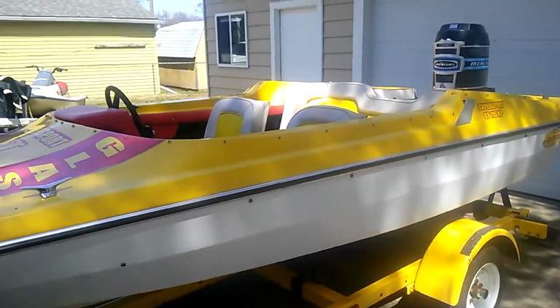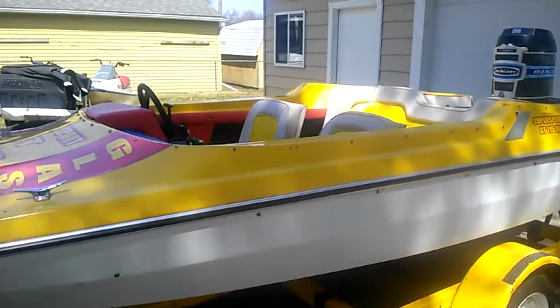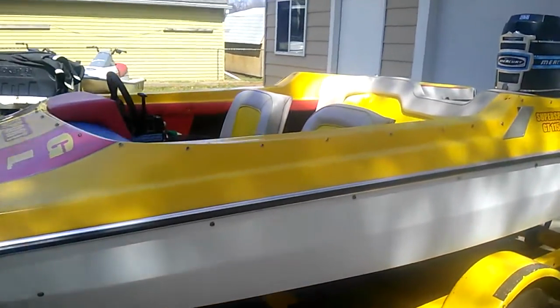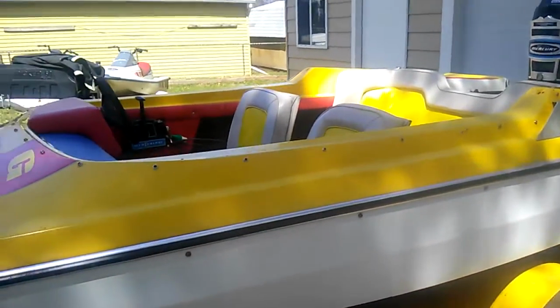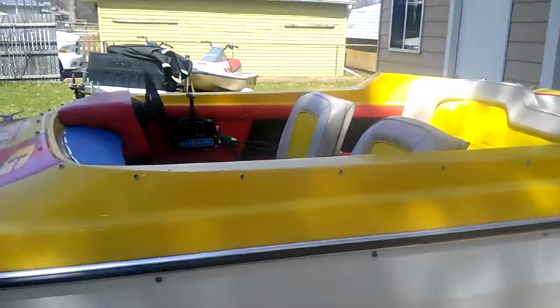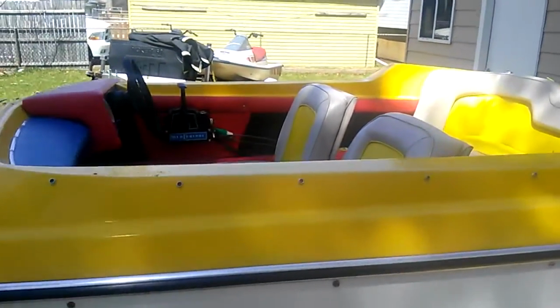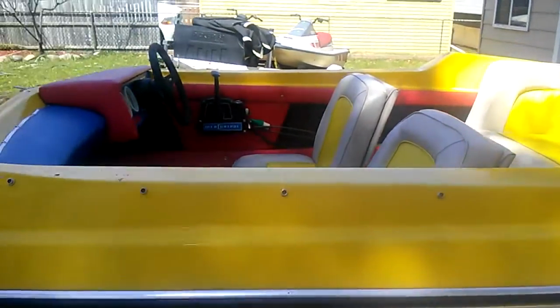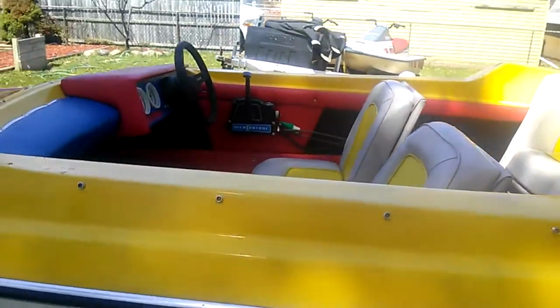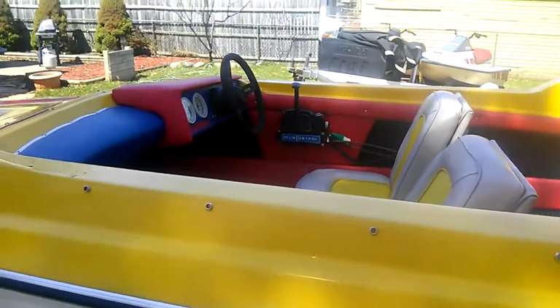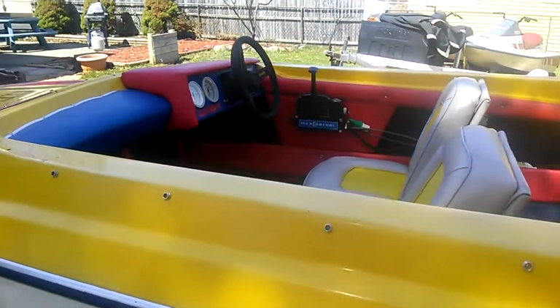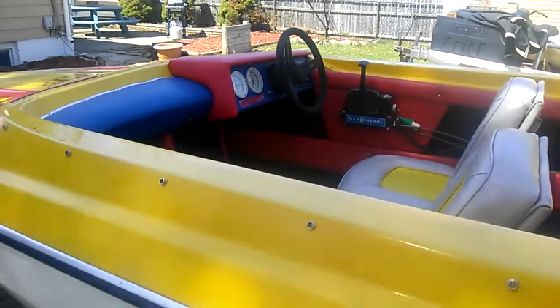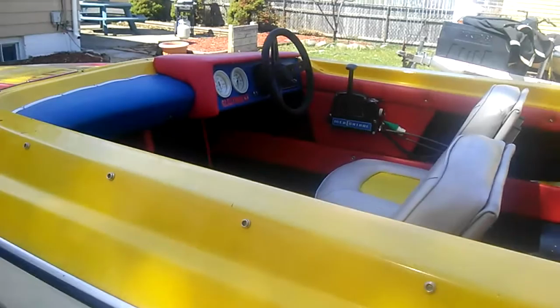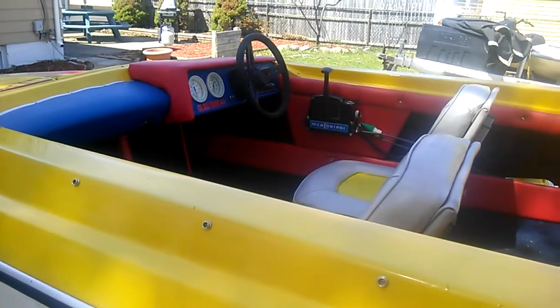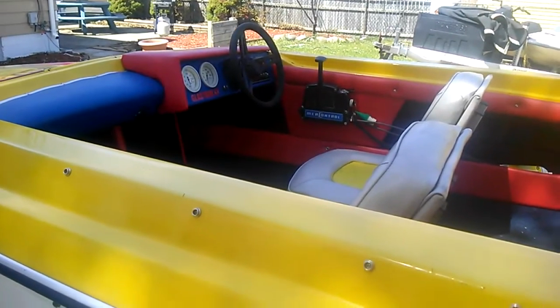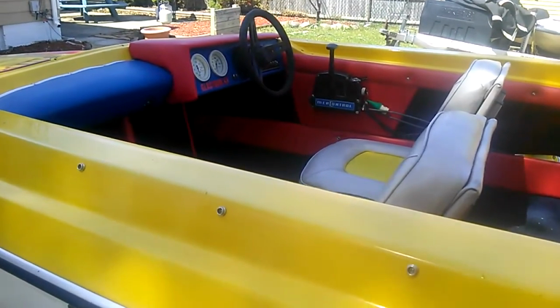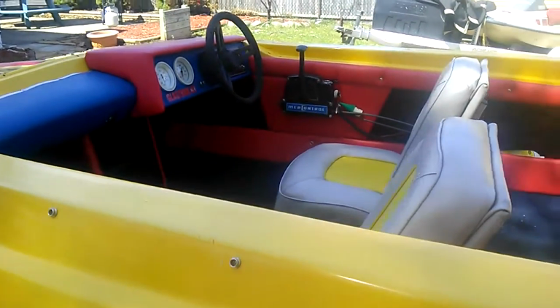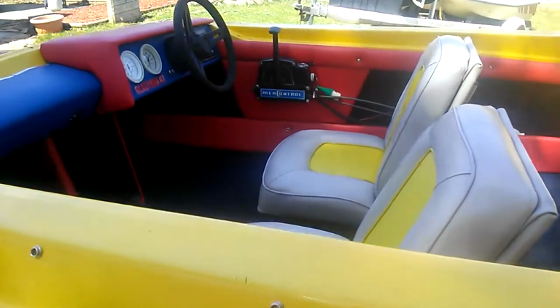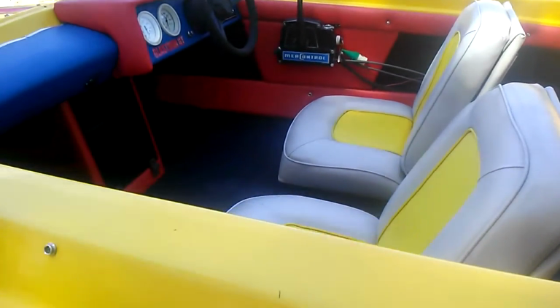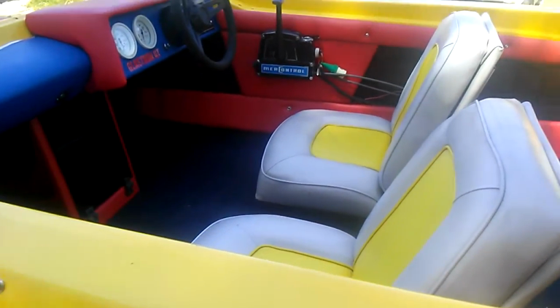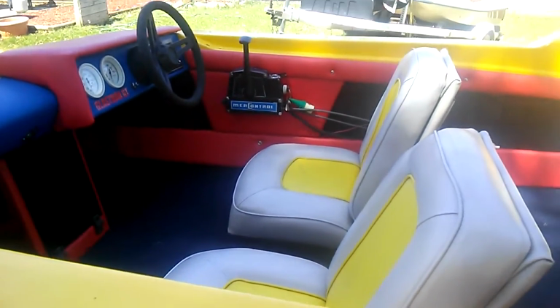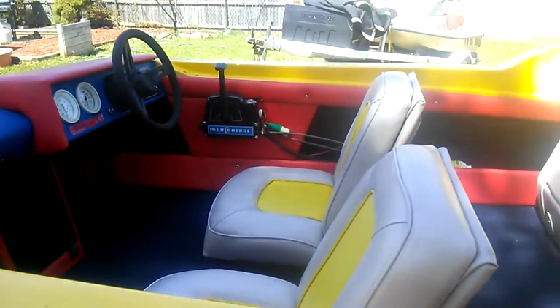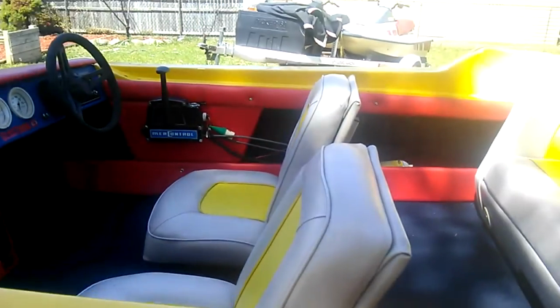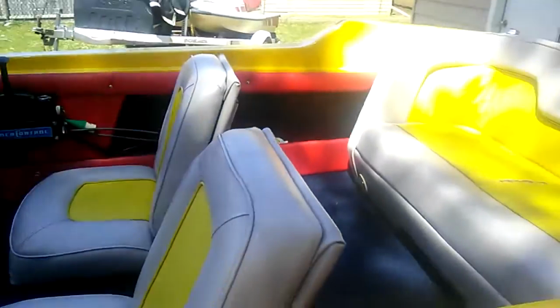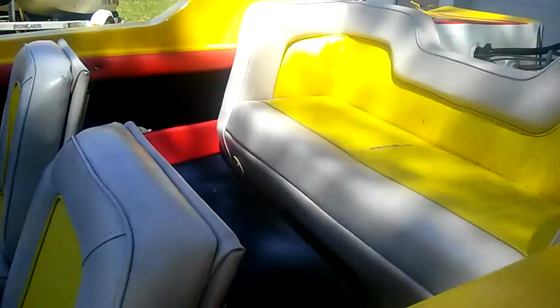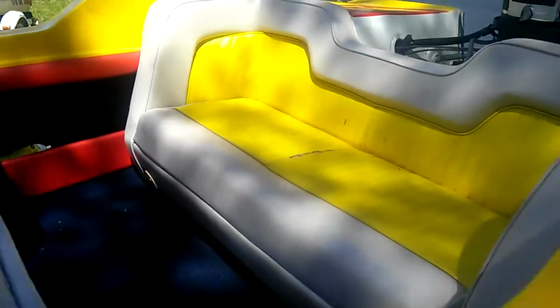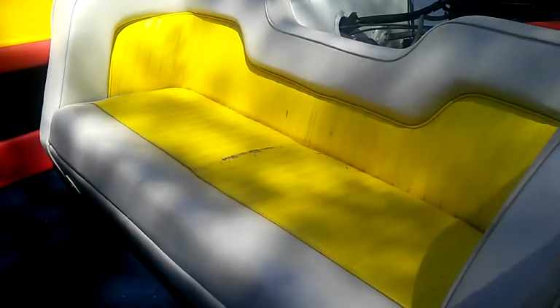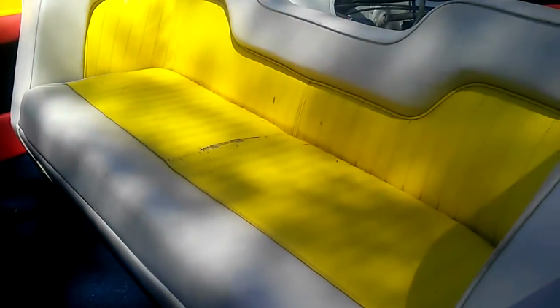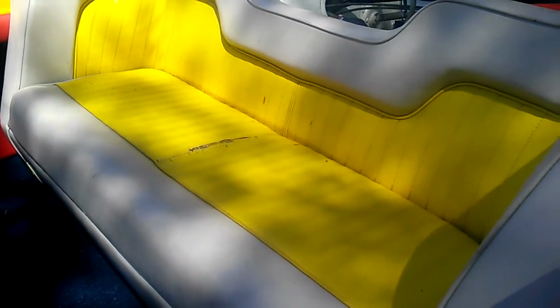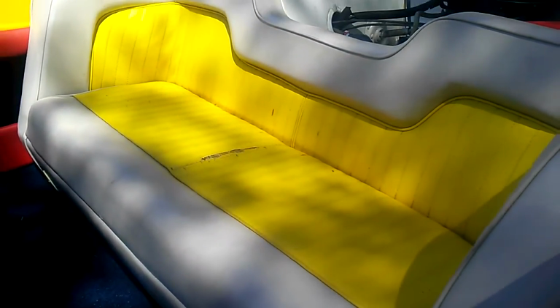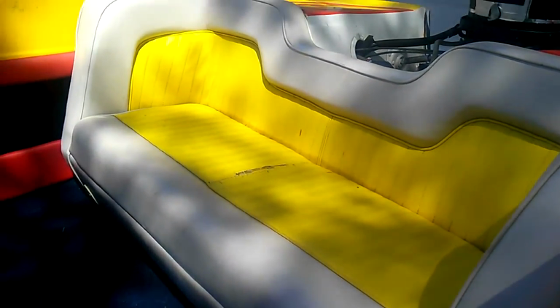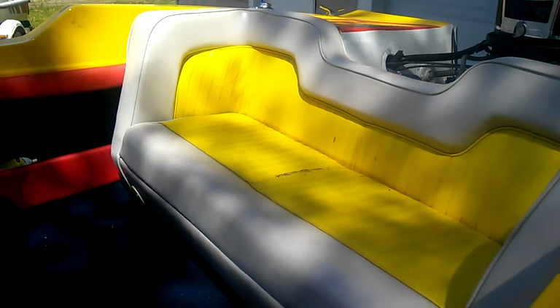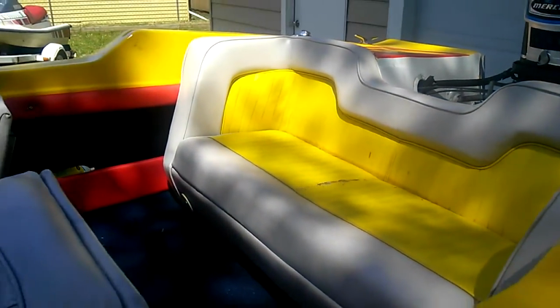I'll give you an idea of the interior. All the vinyl has been replaced, and the carpeting was replaced, but the seats were not. It does have a rip in the back seat.